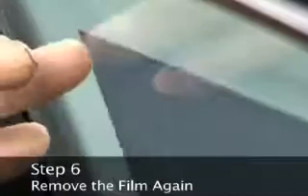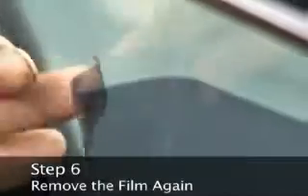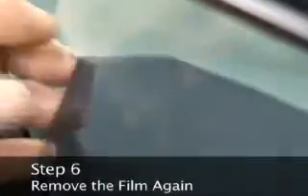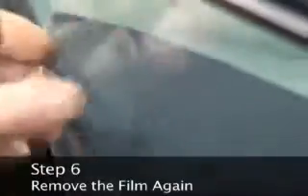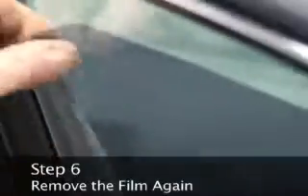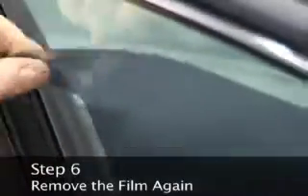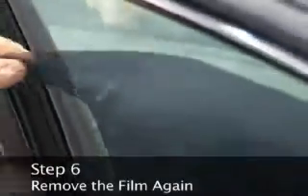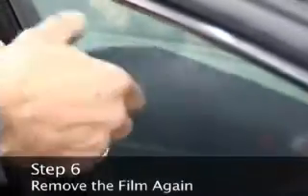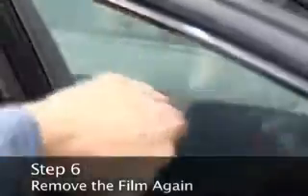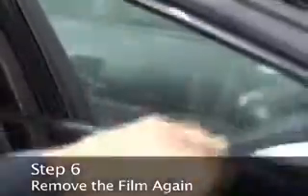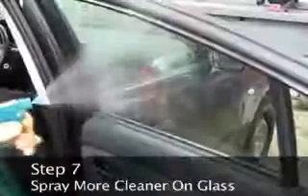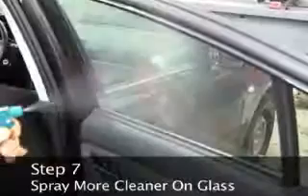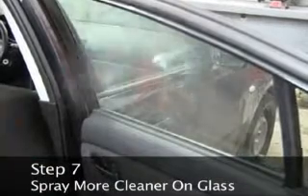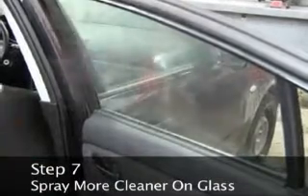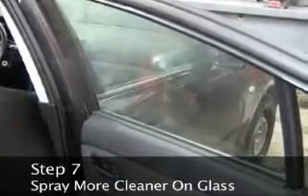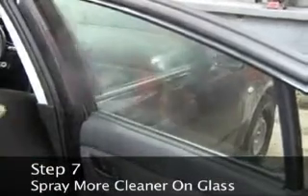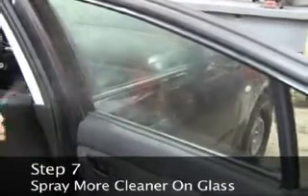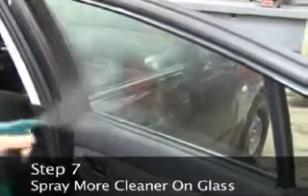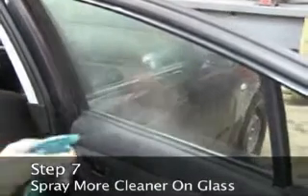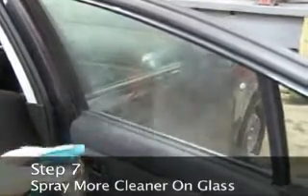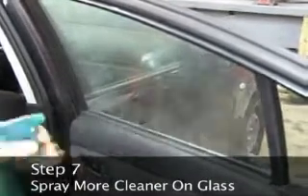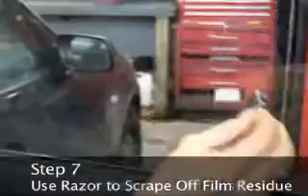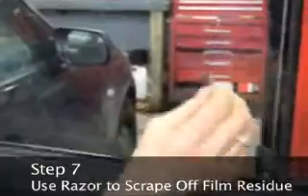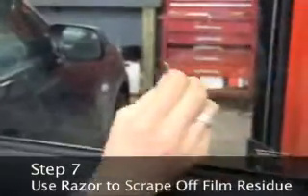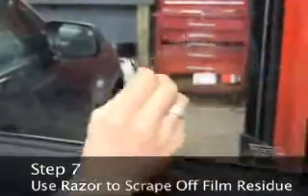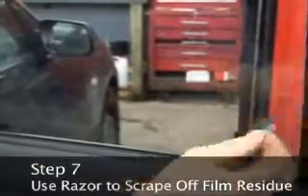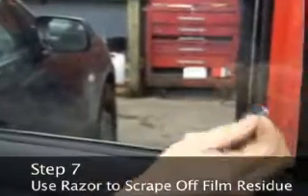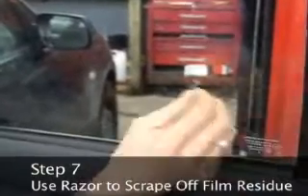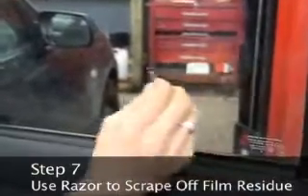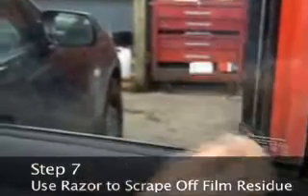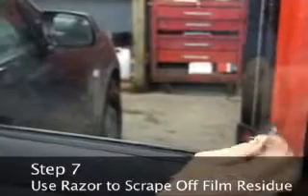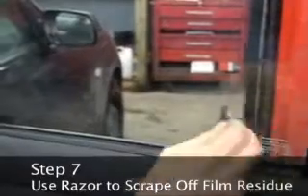Step 6: Remove the film again. Step 7: Spray more cleaner on the glass and use a razor to scrape off any film residue.